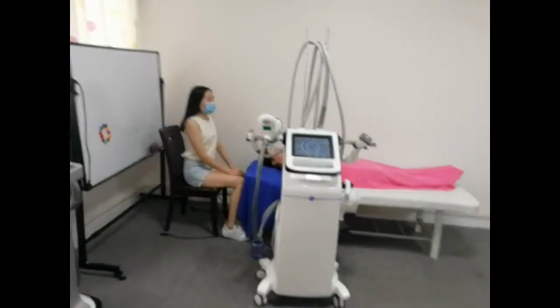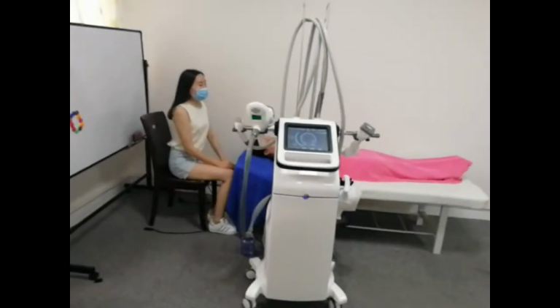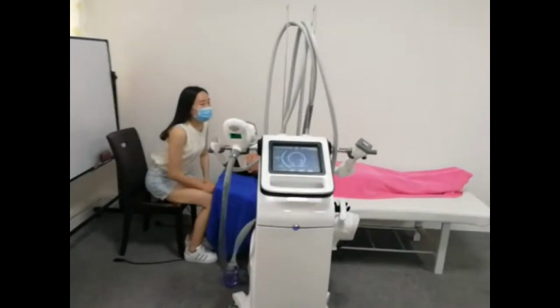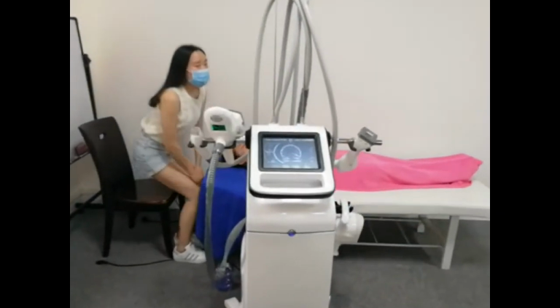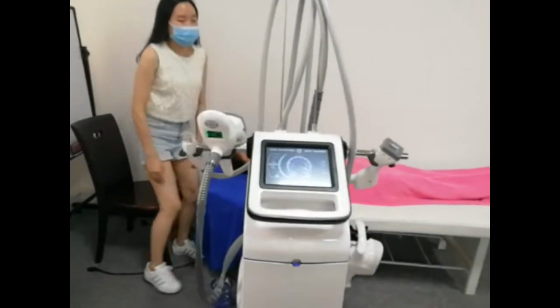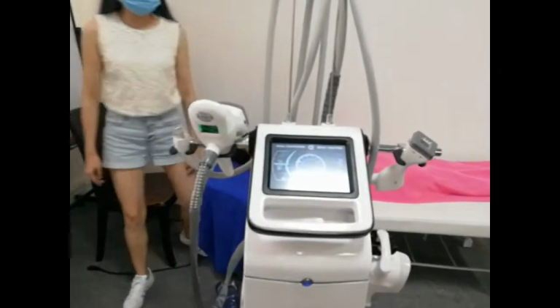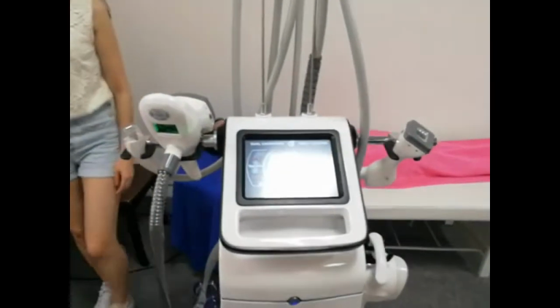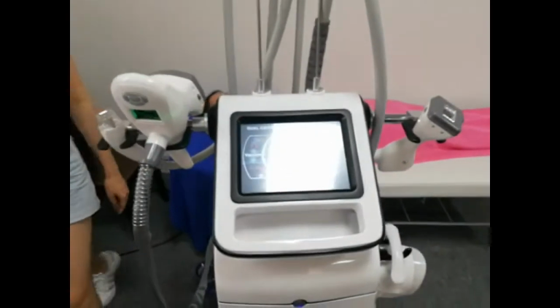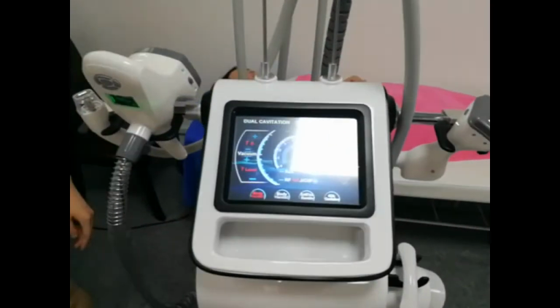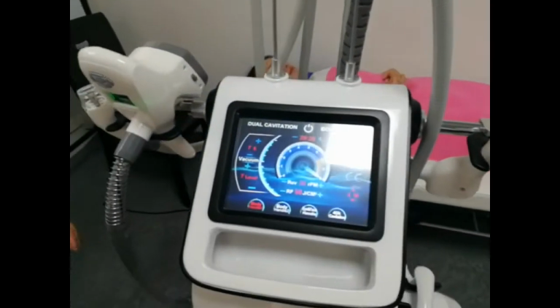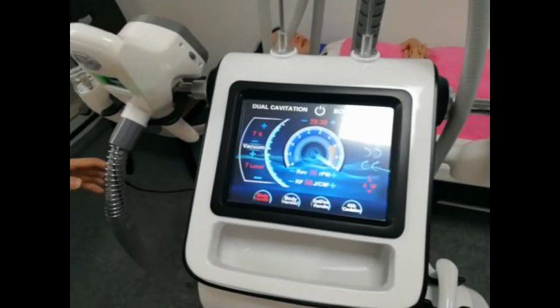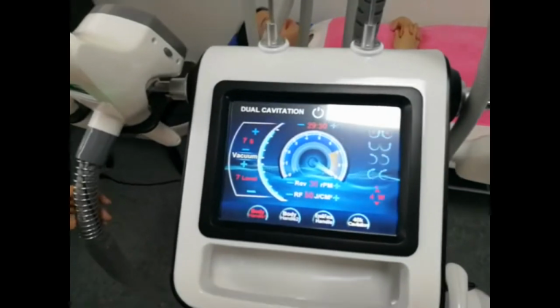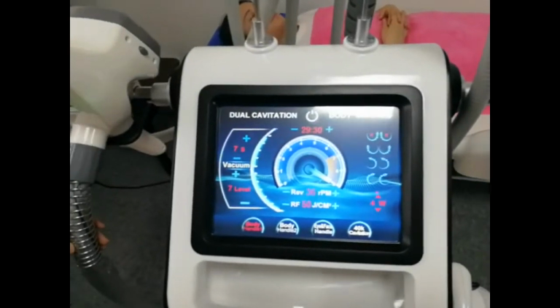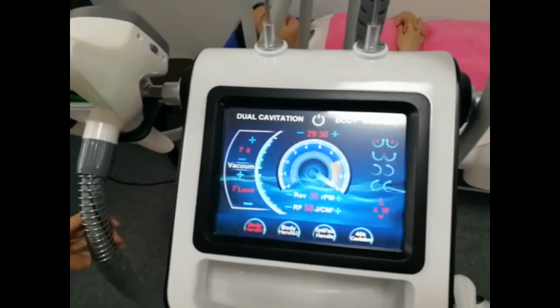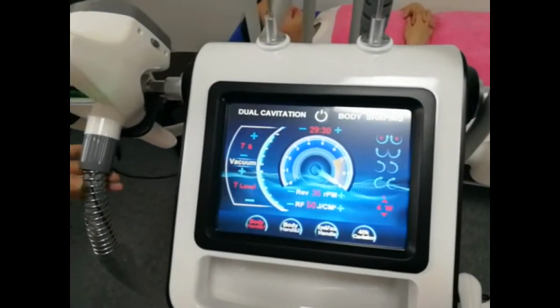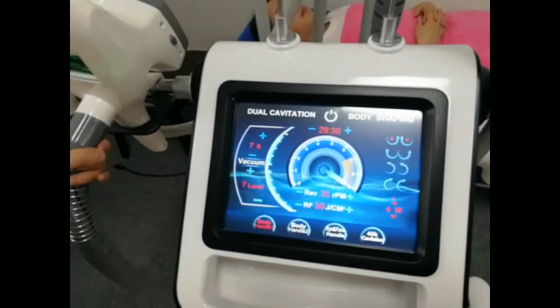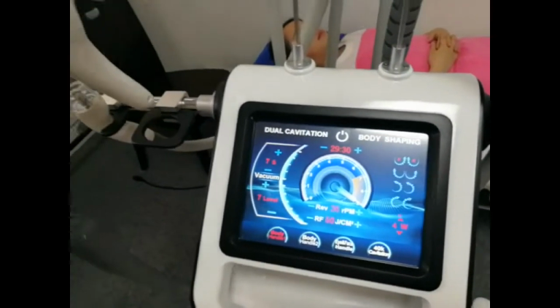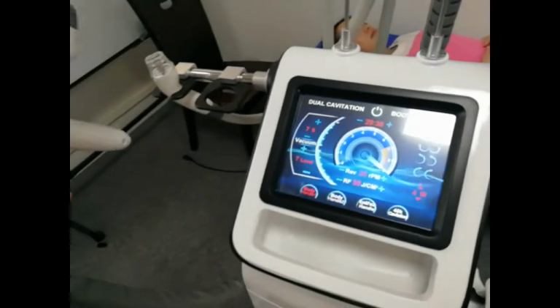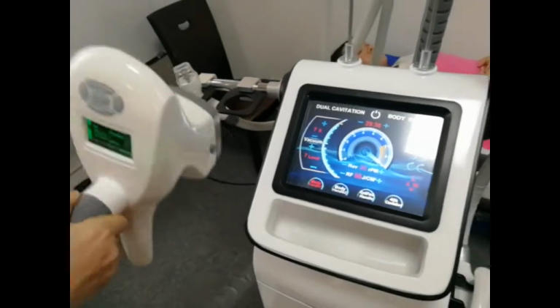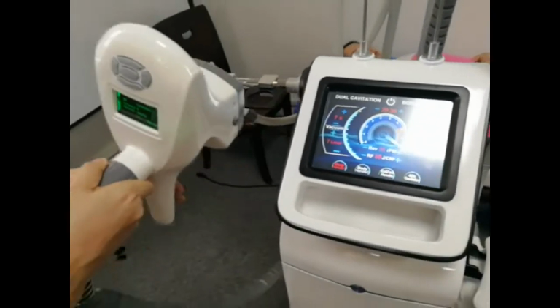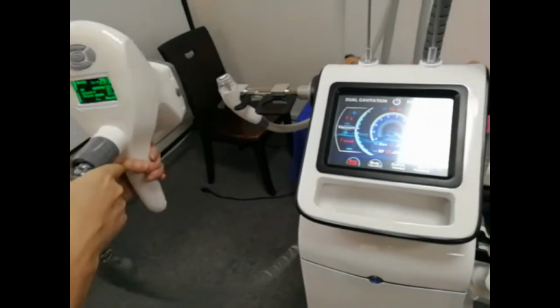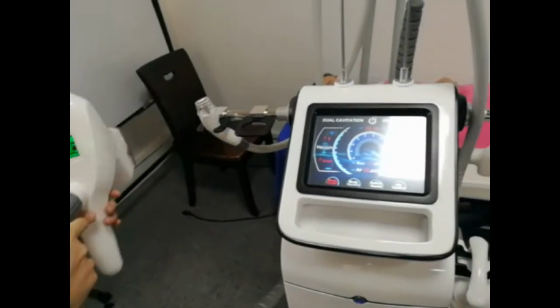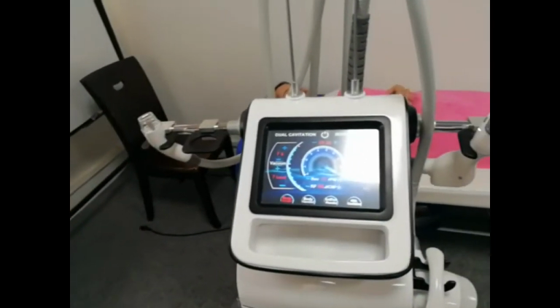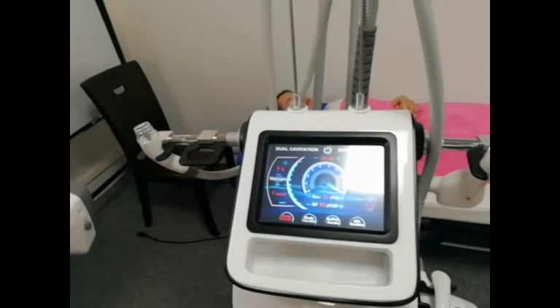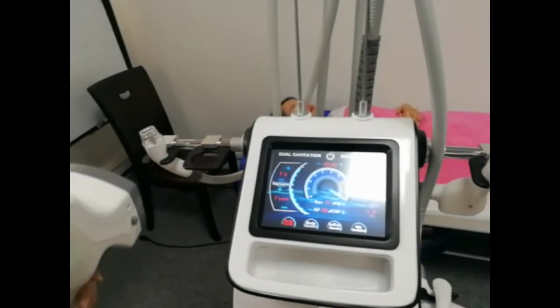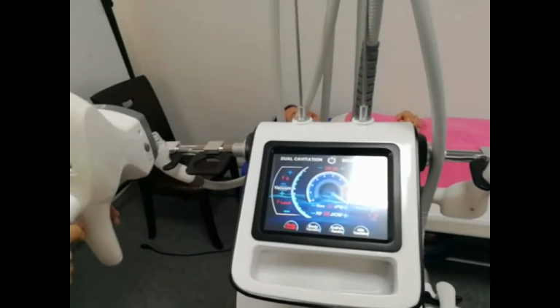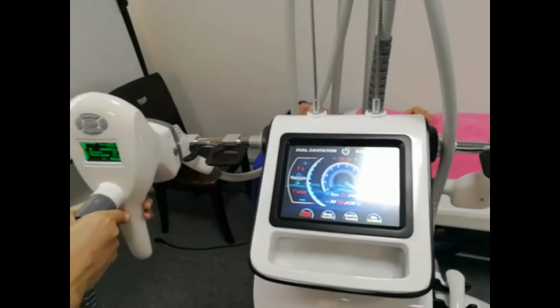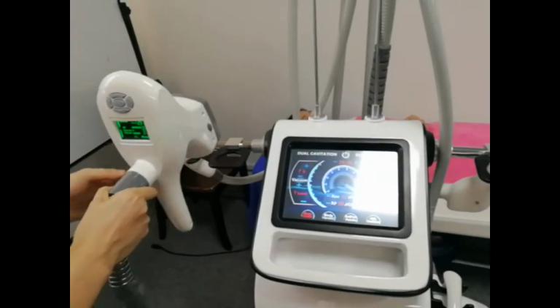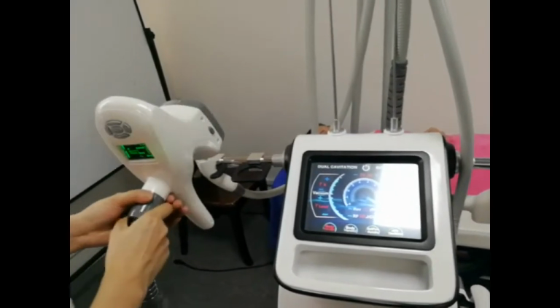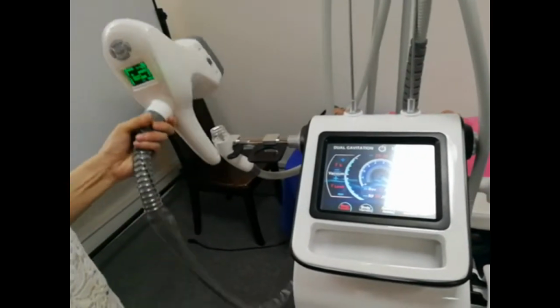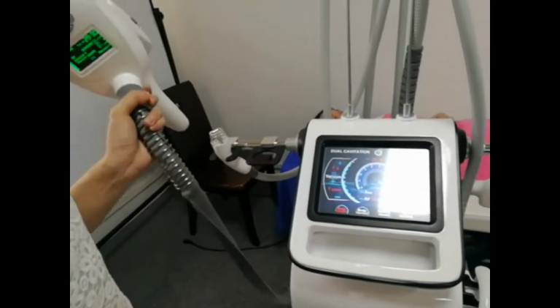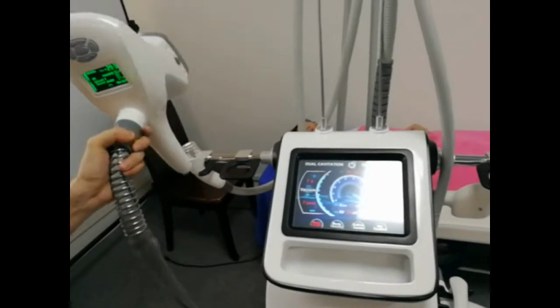Hello, I'd like to introduce you to our new design 4-in-1 infrared vacuum roller machine. Our machine has four functions. Now let me show you how to use each one handle.